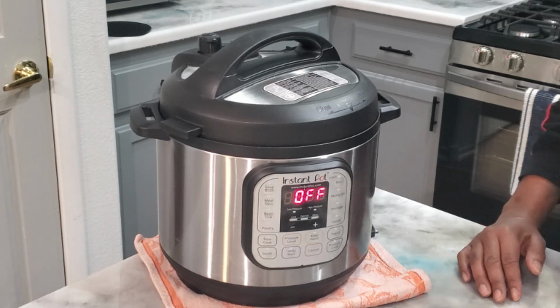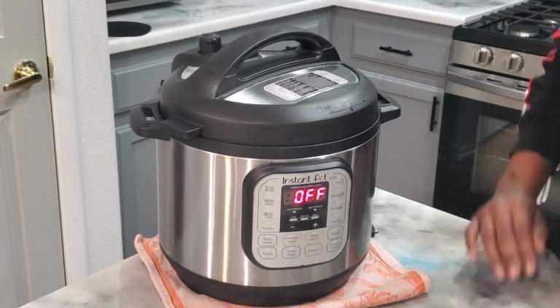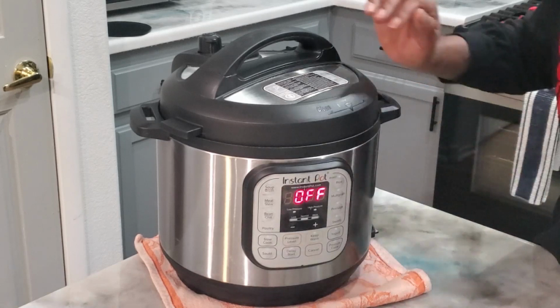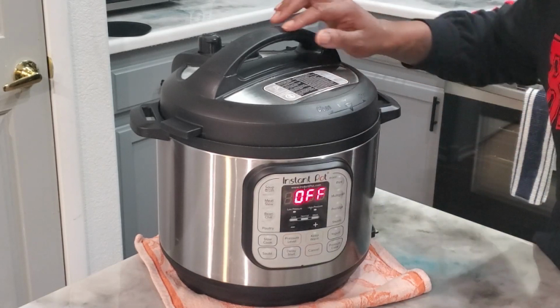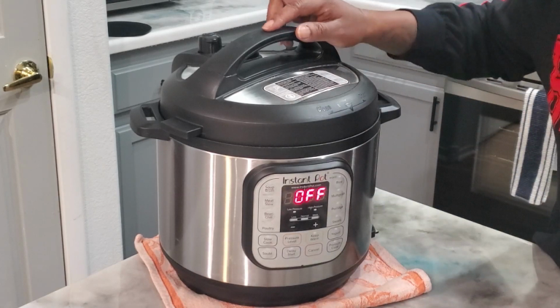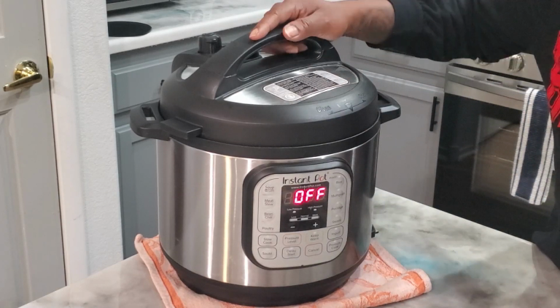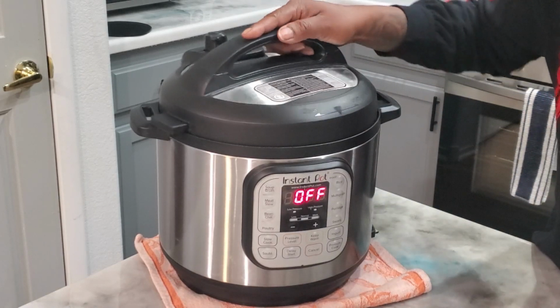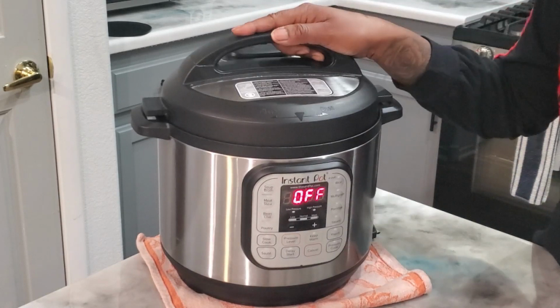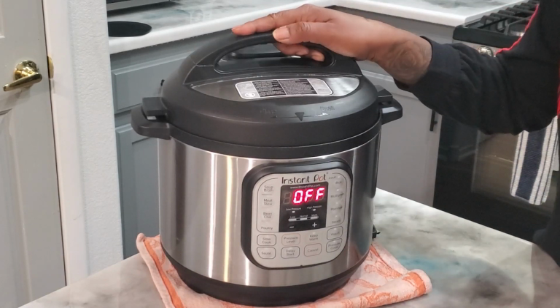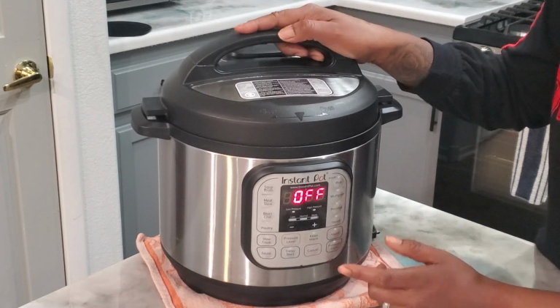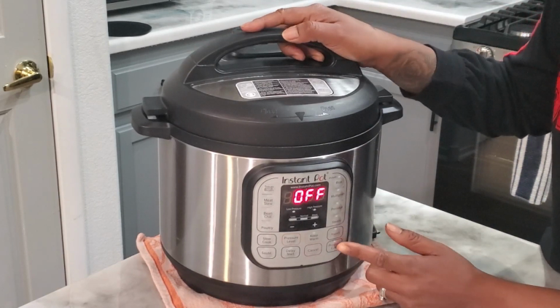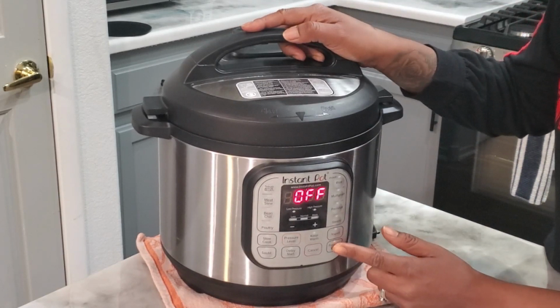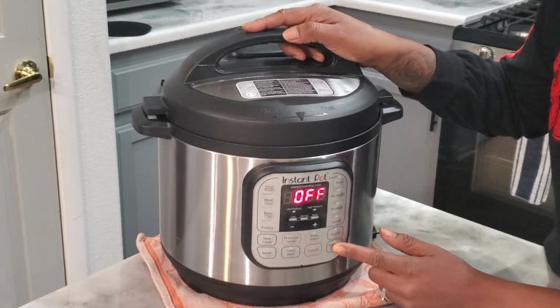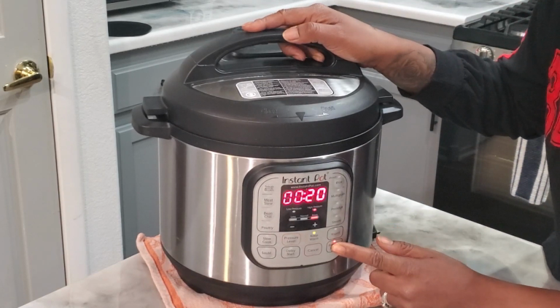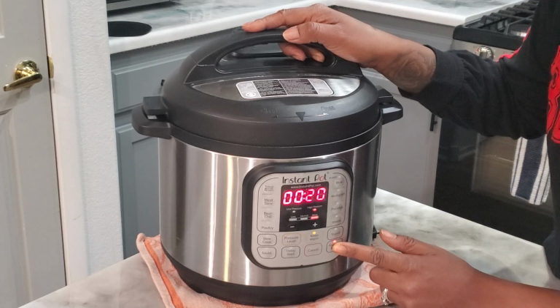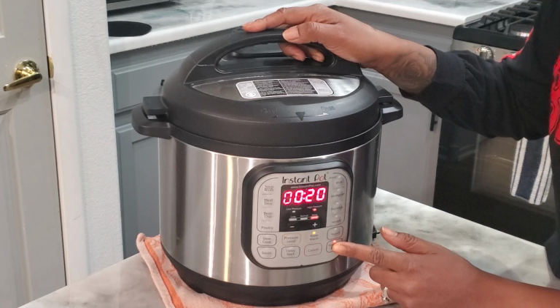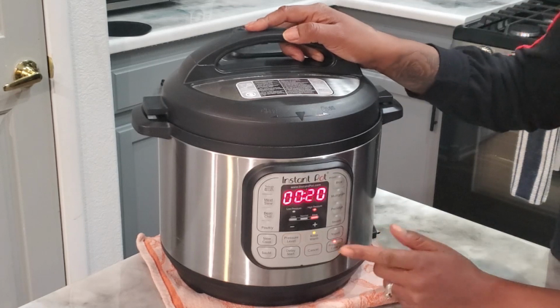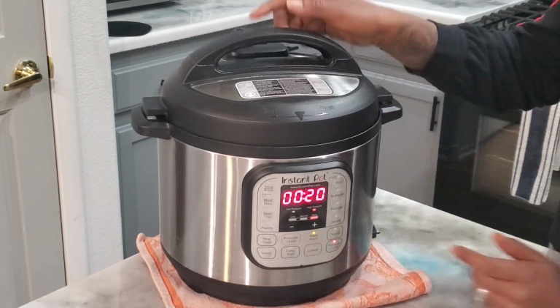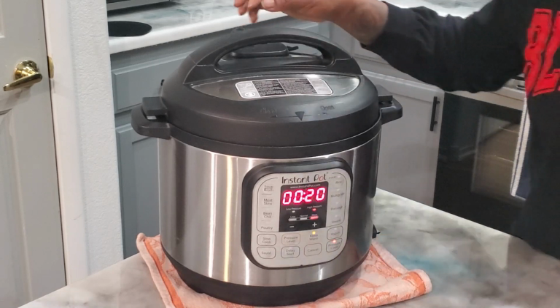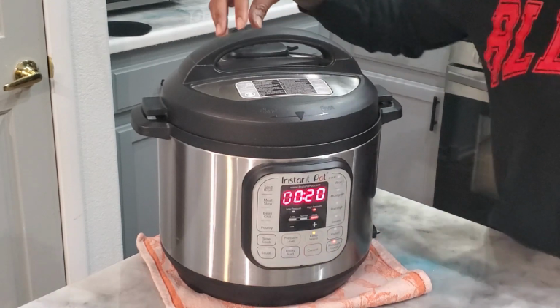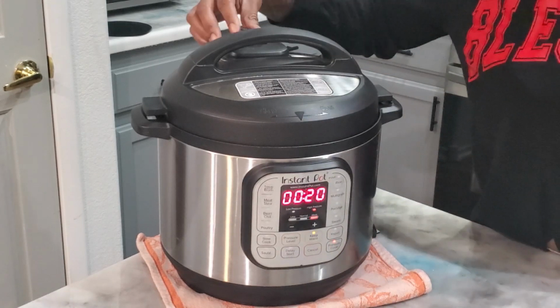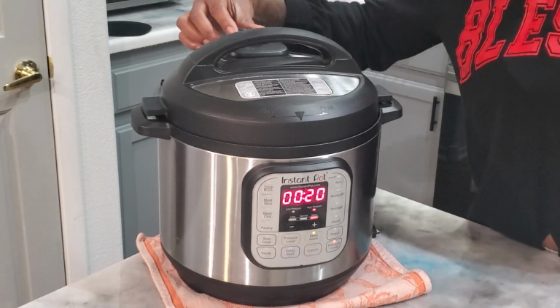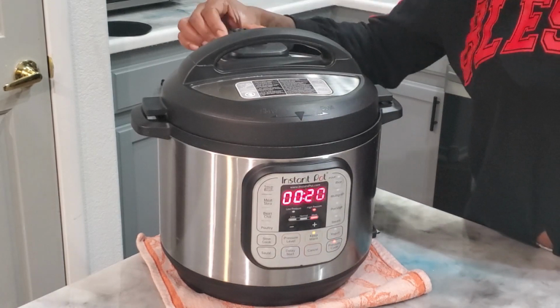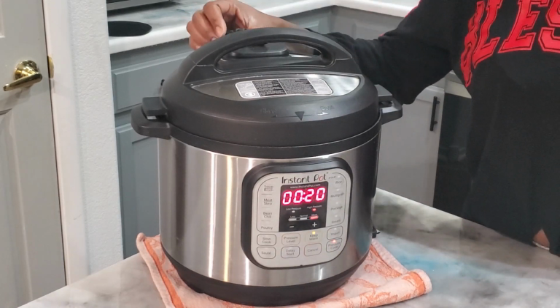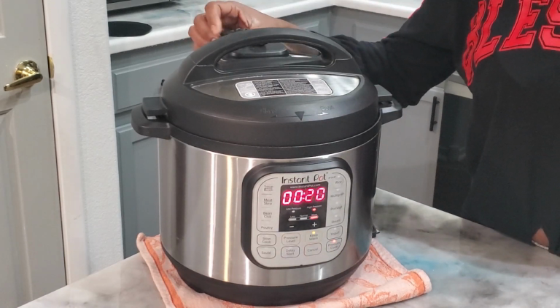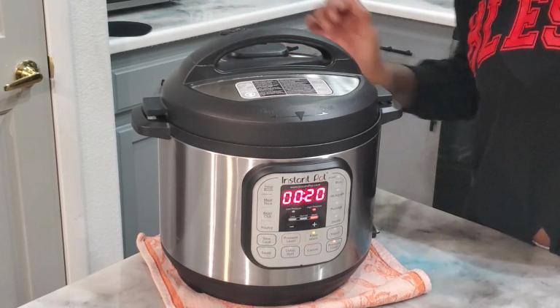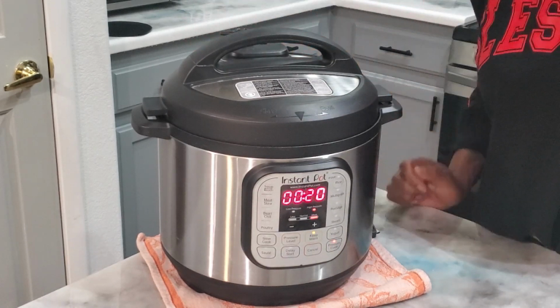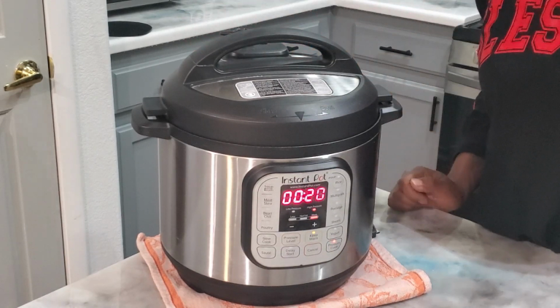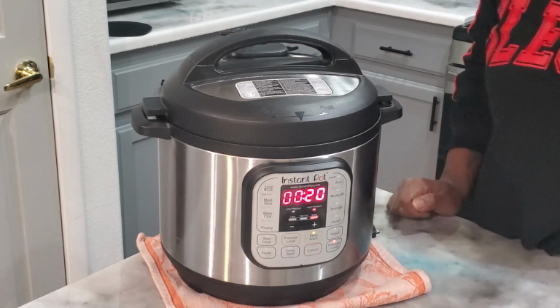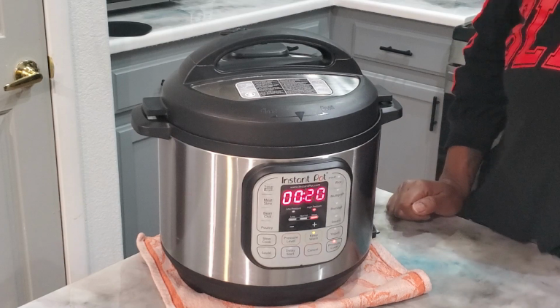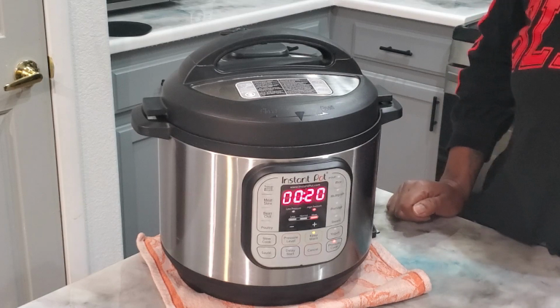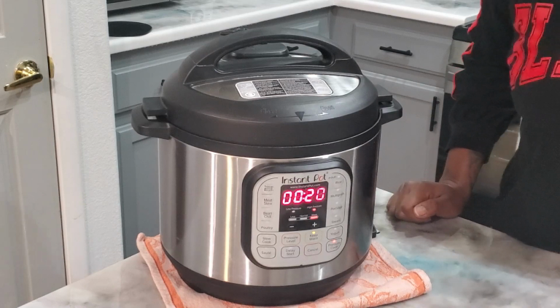Alright guys, I've got my lid on. I'm going to go ahead and close it all the way. We're going to turn it on pressure cook for 20 minutes. But you want to make sure that you close the seal, and we'll come back in 20 minutes and see where we are.